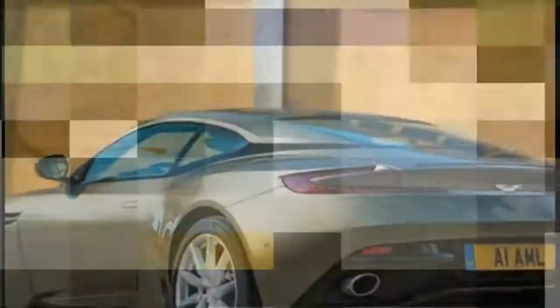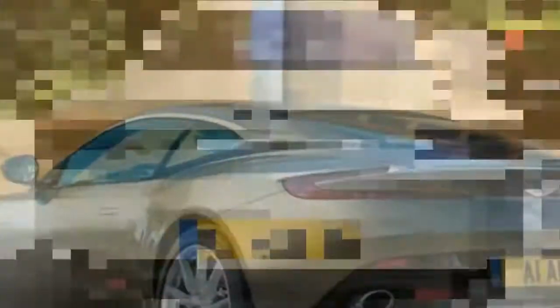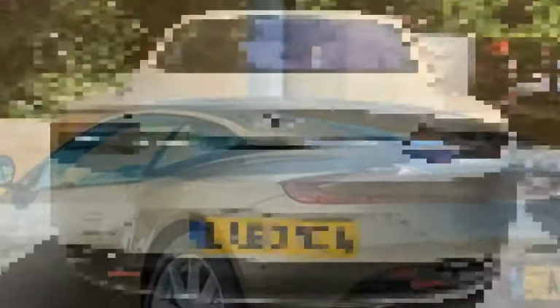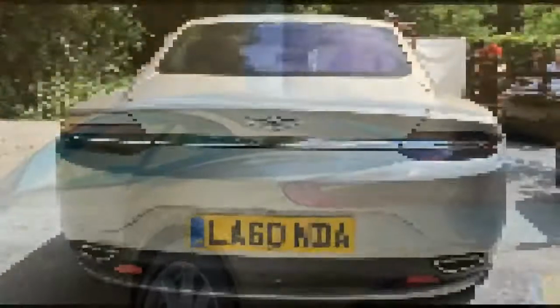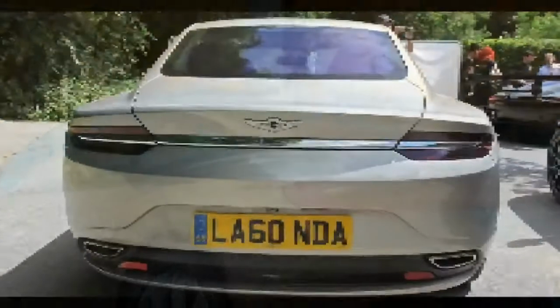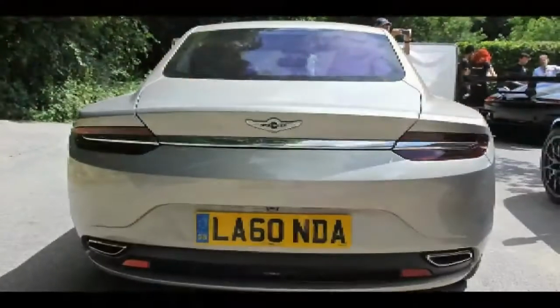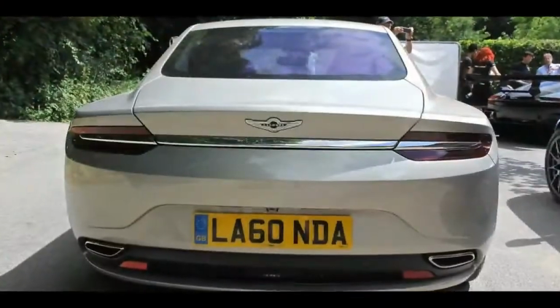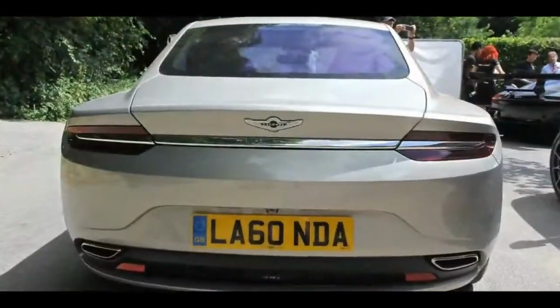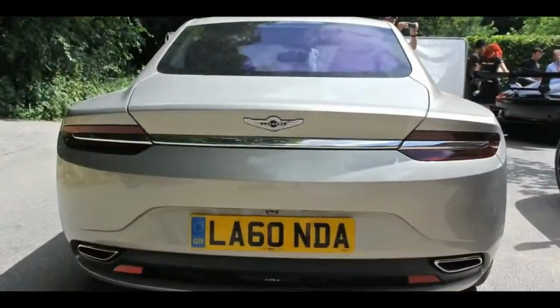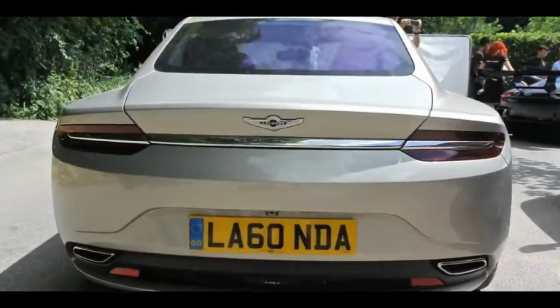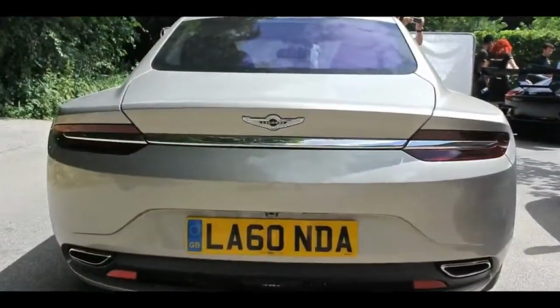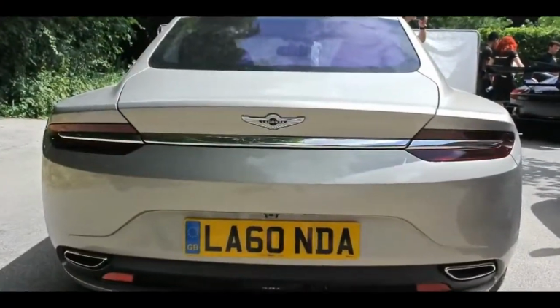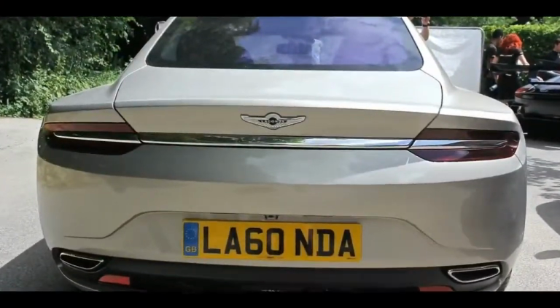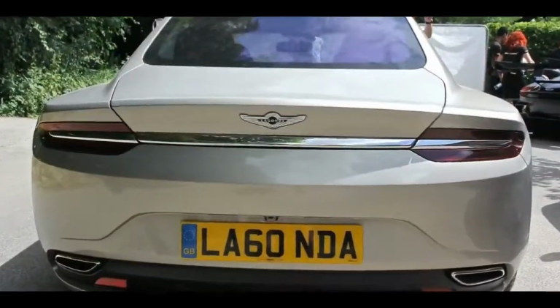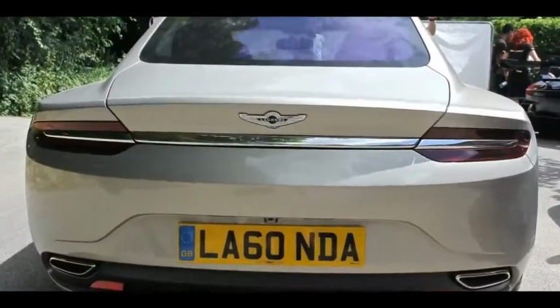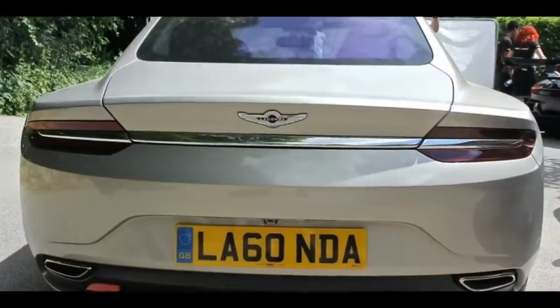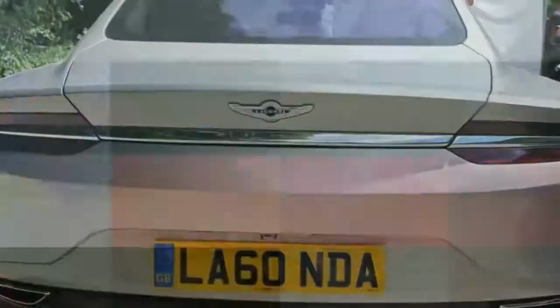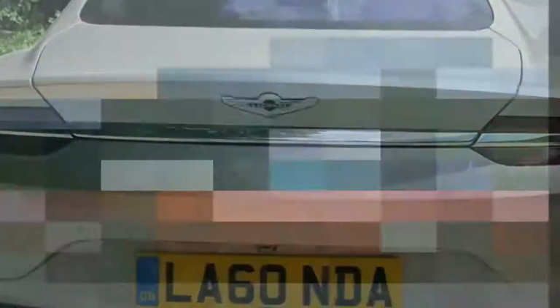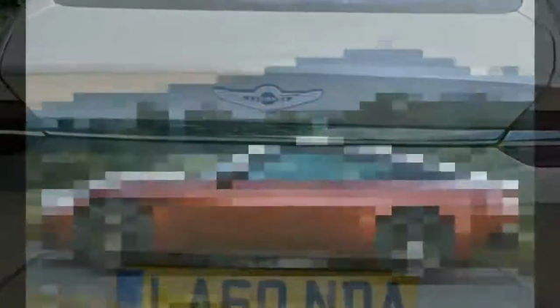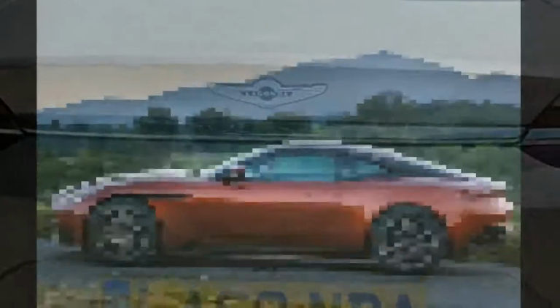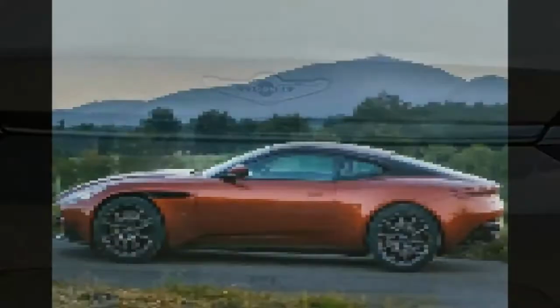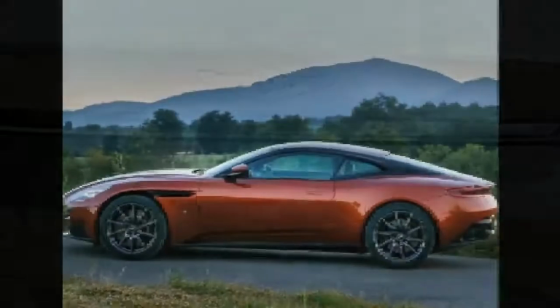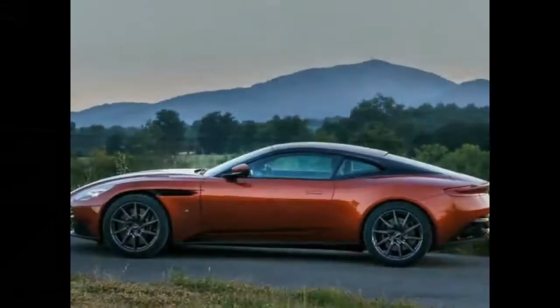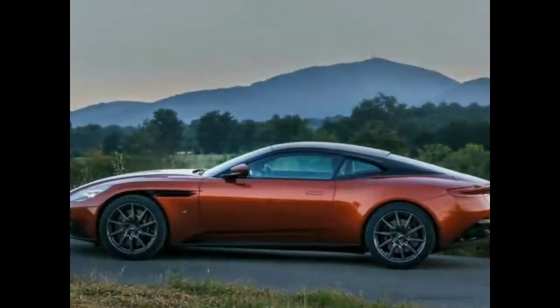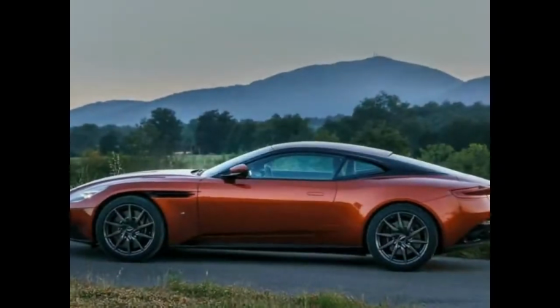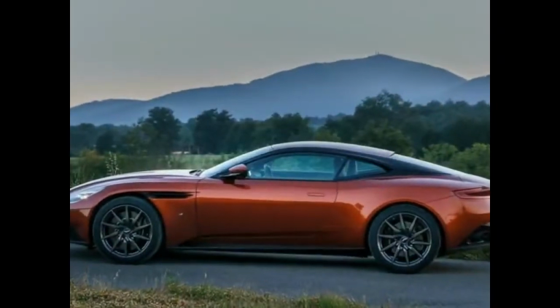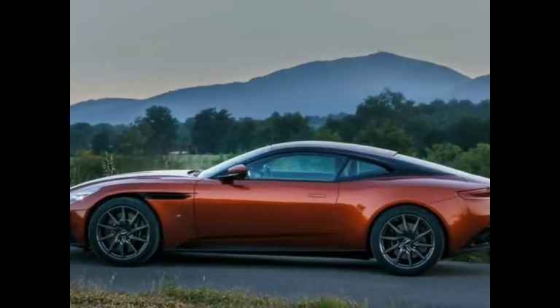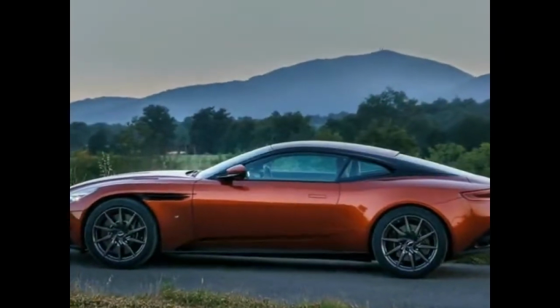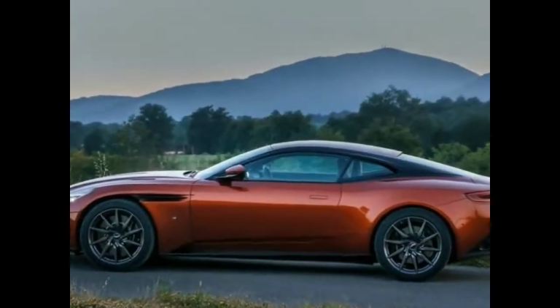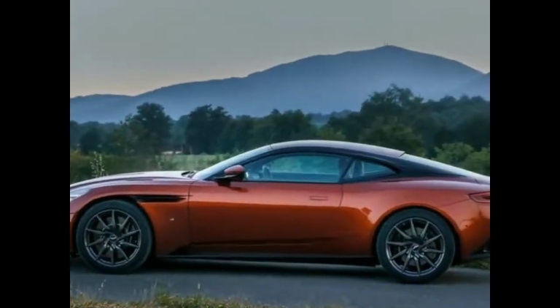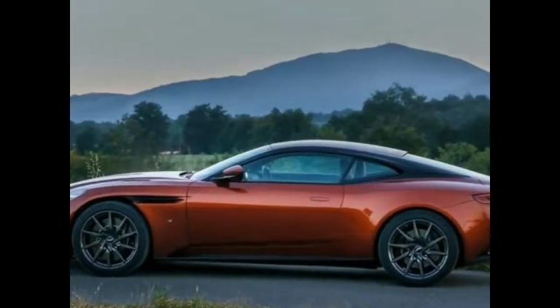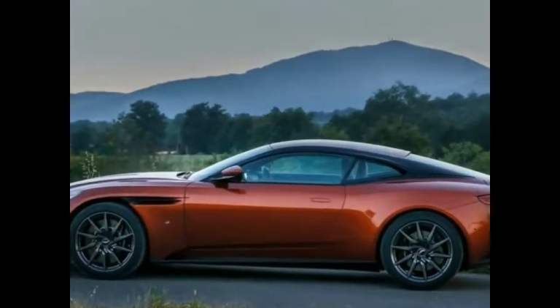Underpinning the Vantage is the same bonded aluminum structure found in the DB11. The new structure promises less weight, increased rigidity, and better packaging.